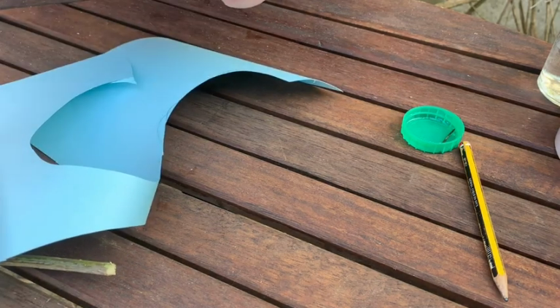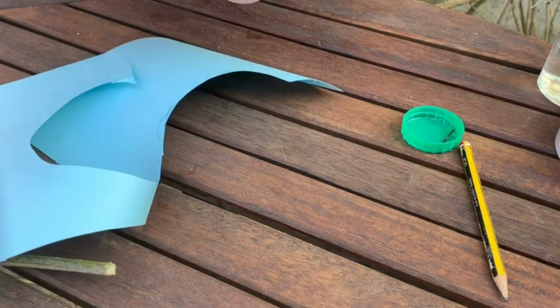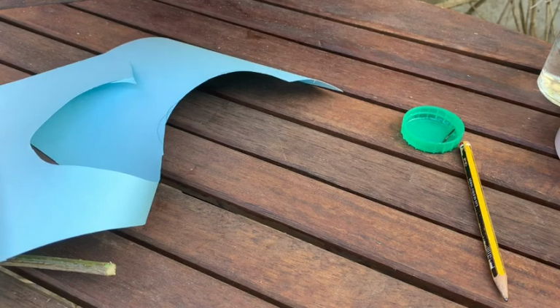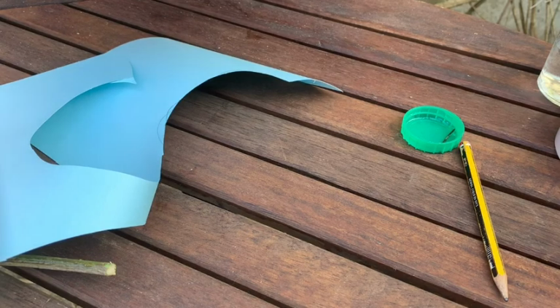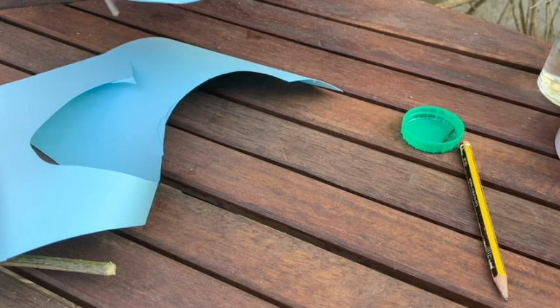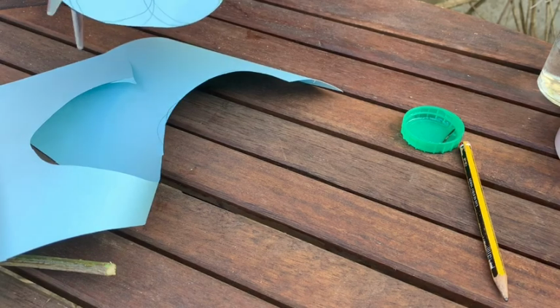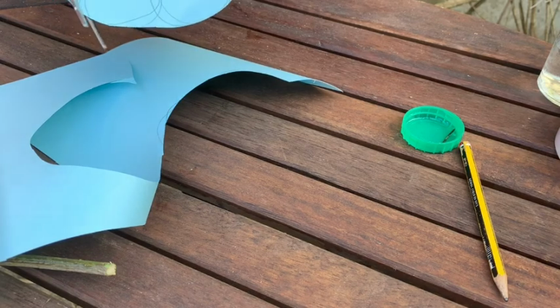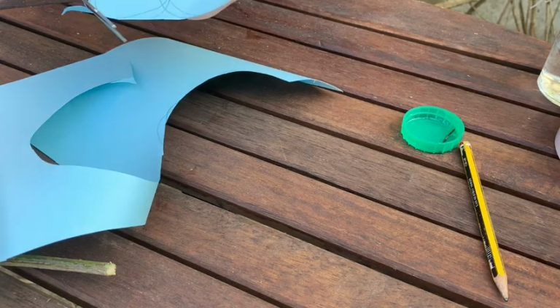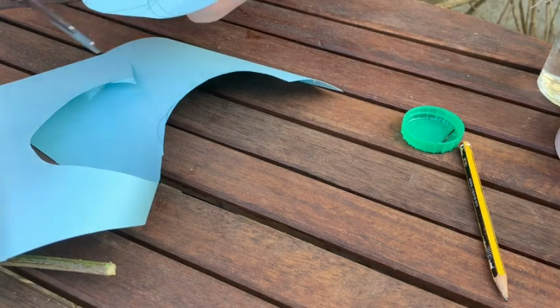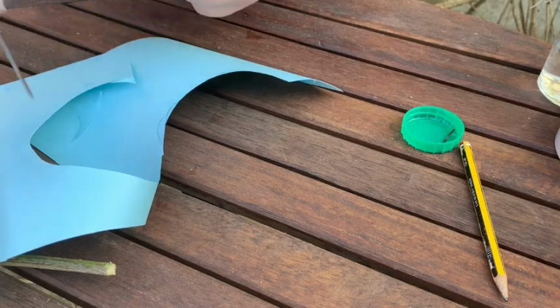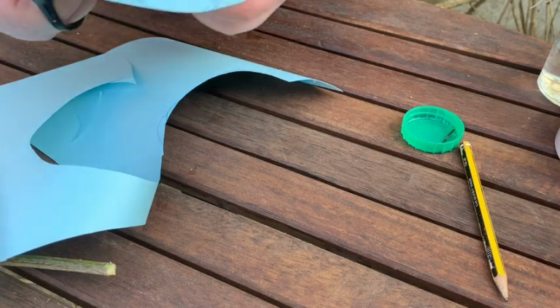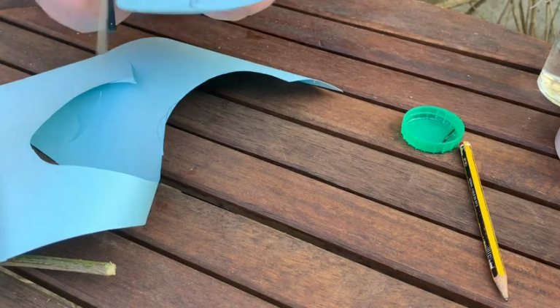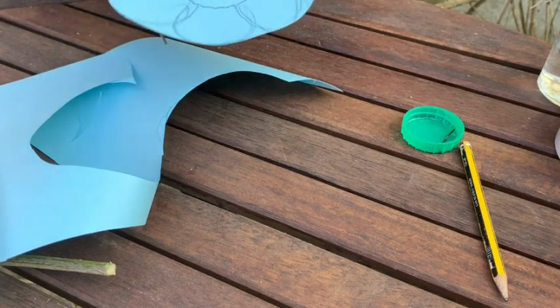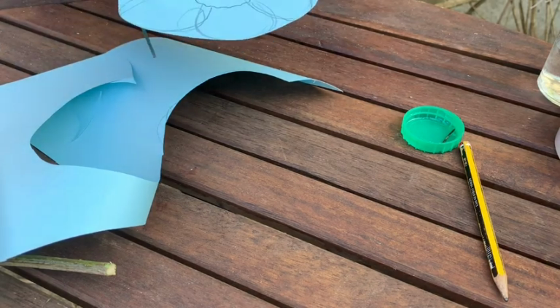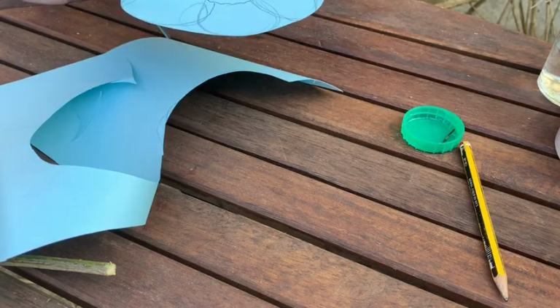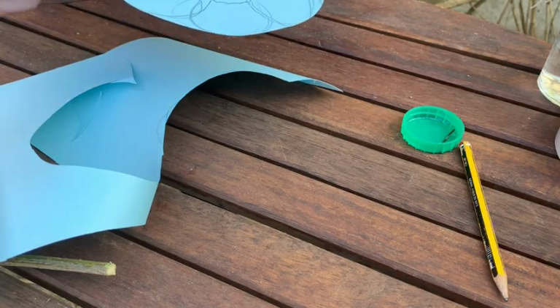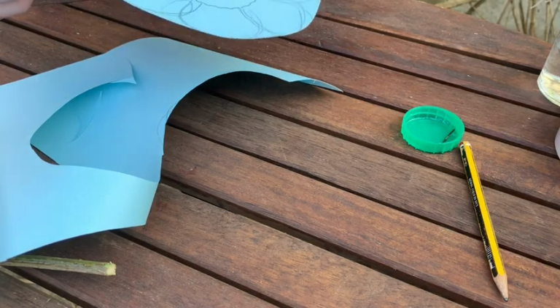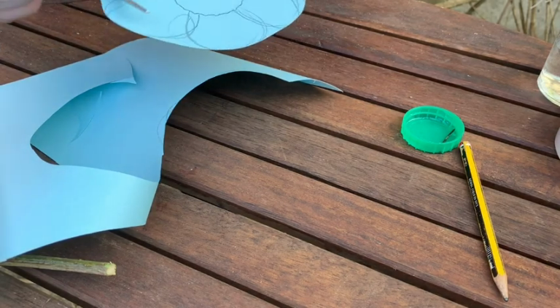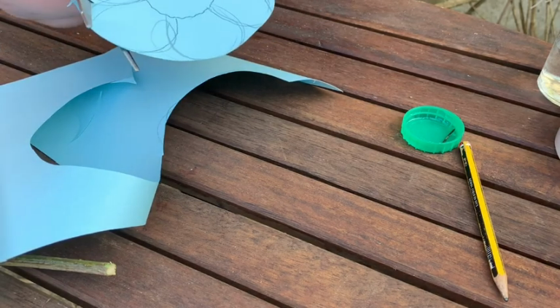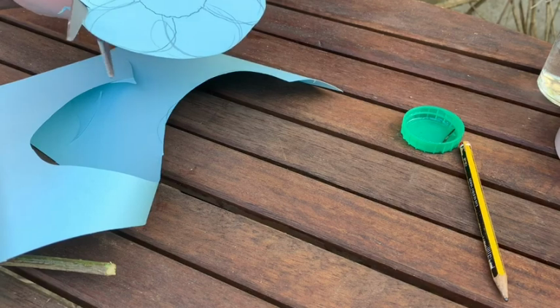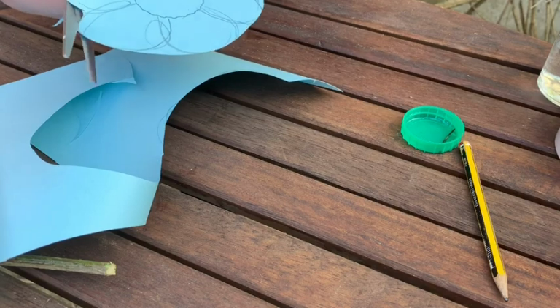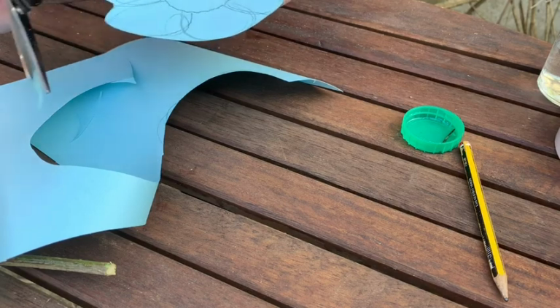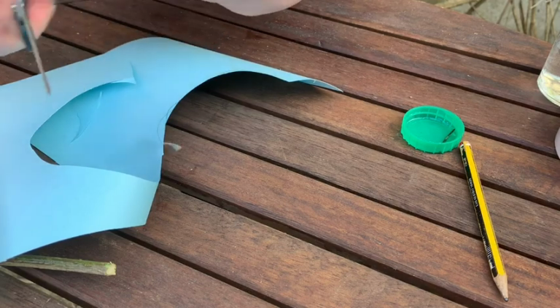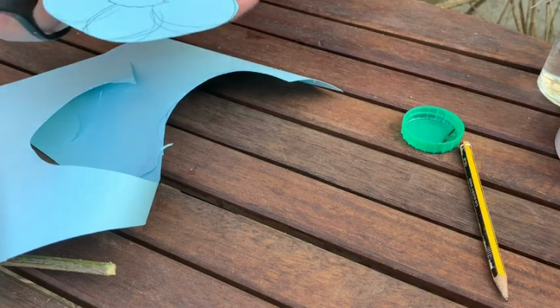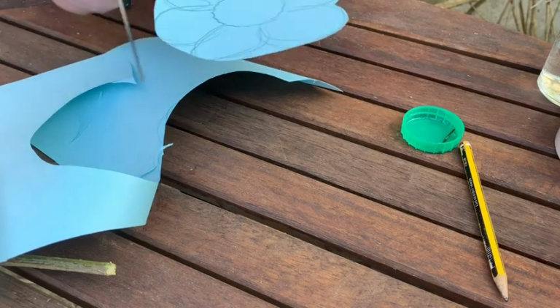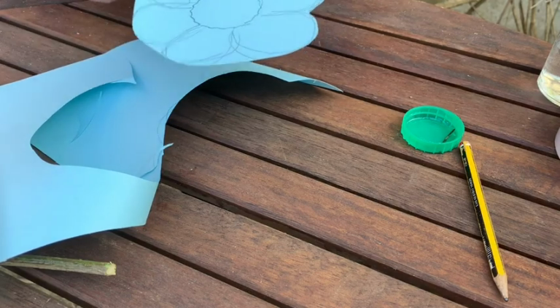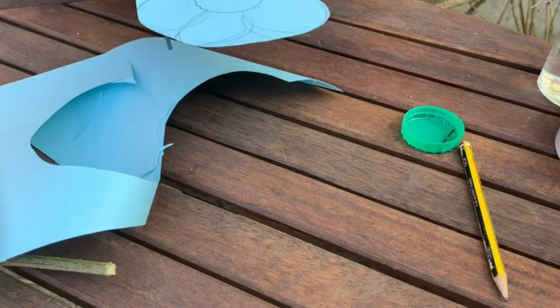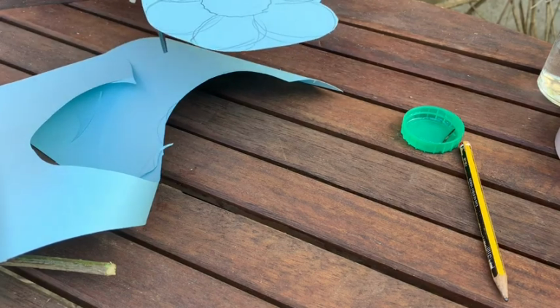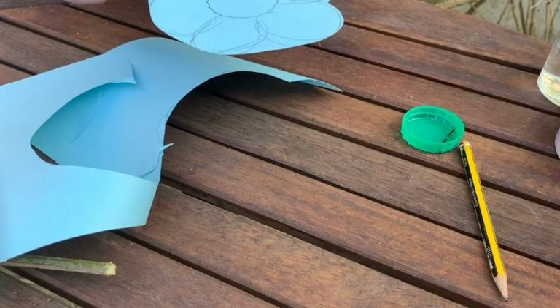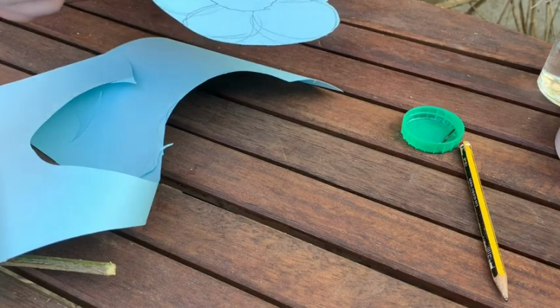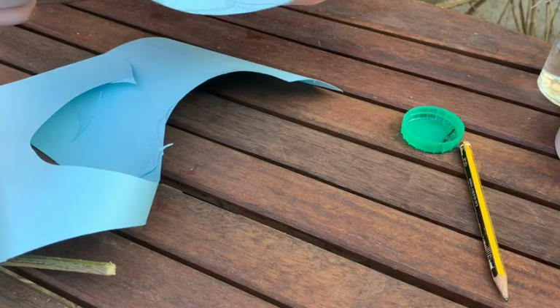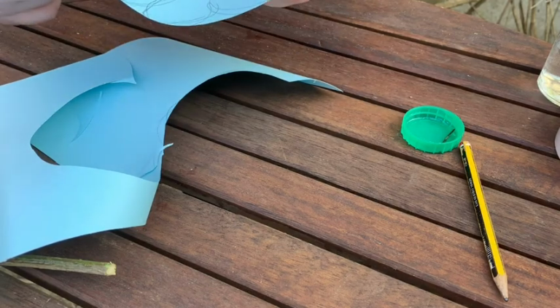I've used card because it's a bit sturdier than paper. If you don't have card at home you can always use a couple of sheets of paper stuck together, just so that you have that strength behind the flower.